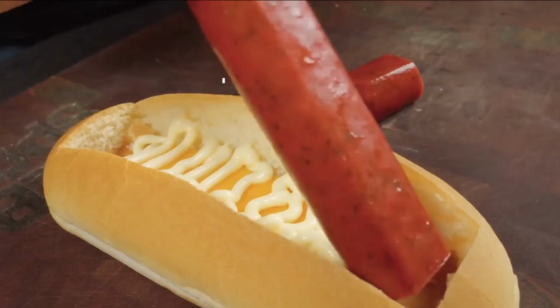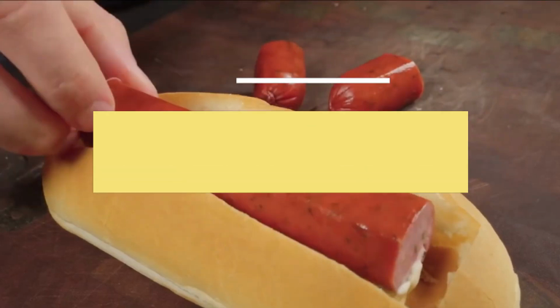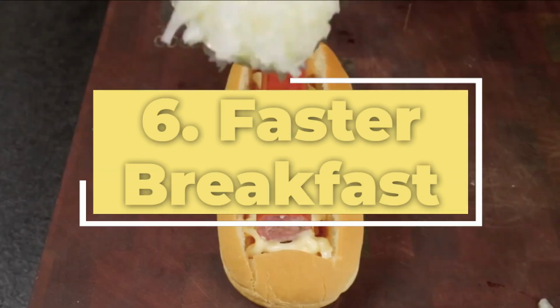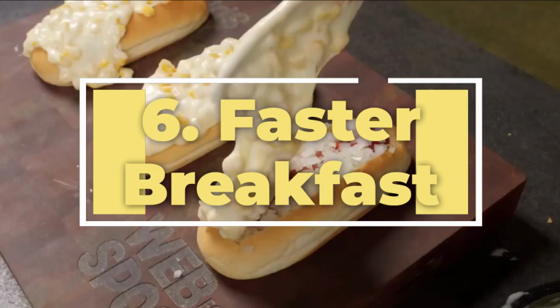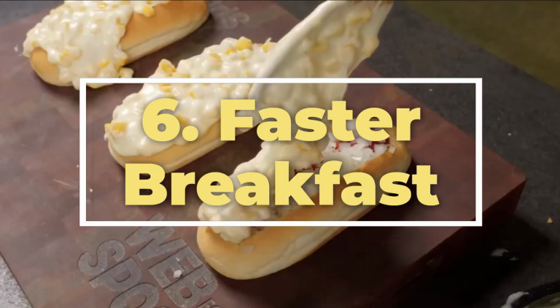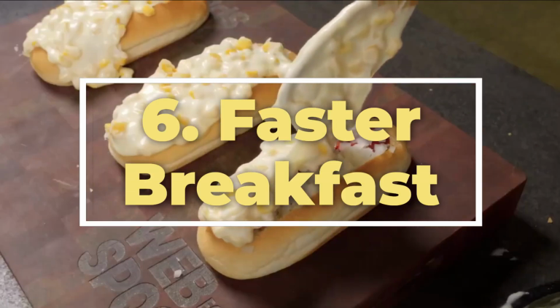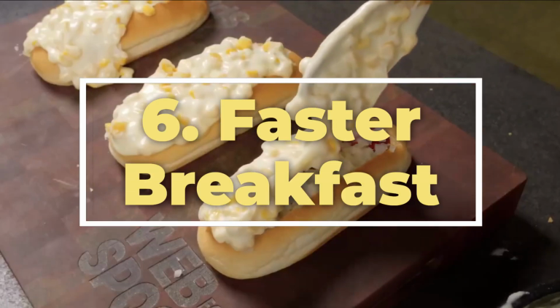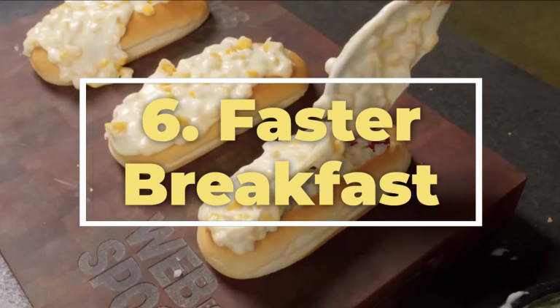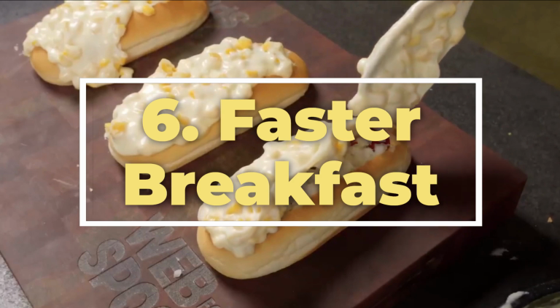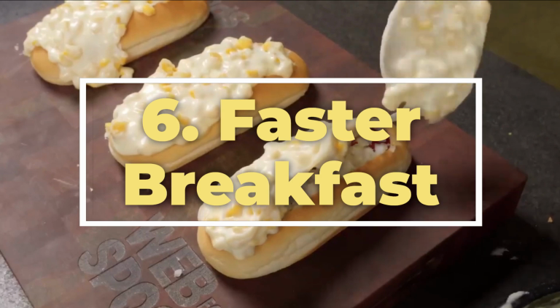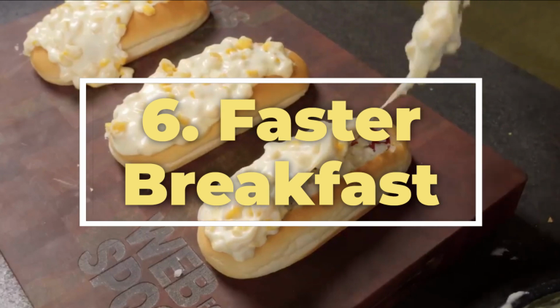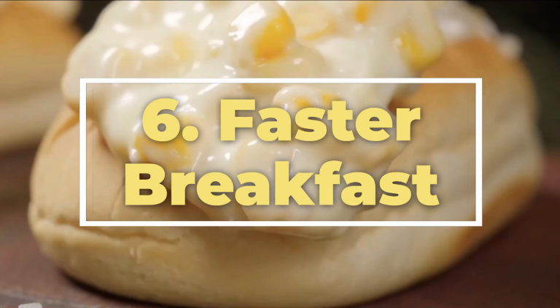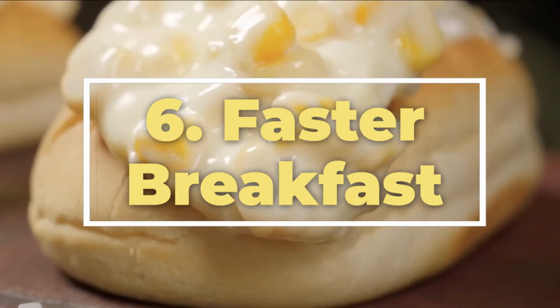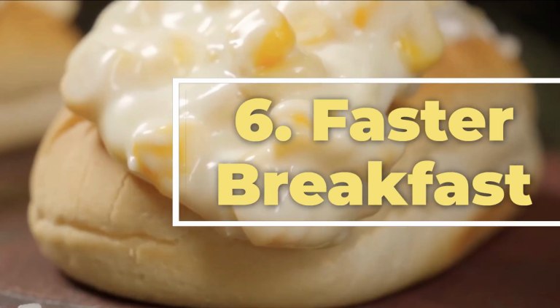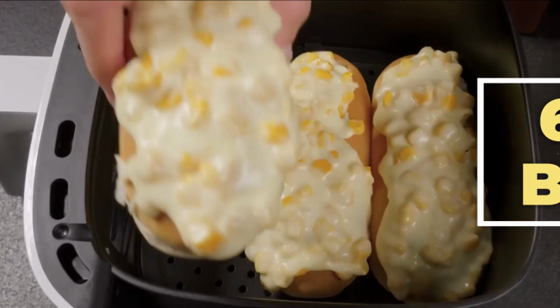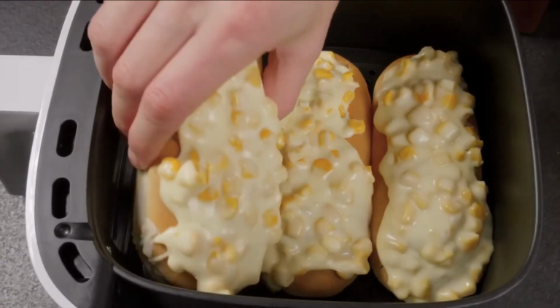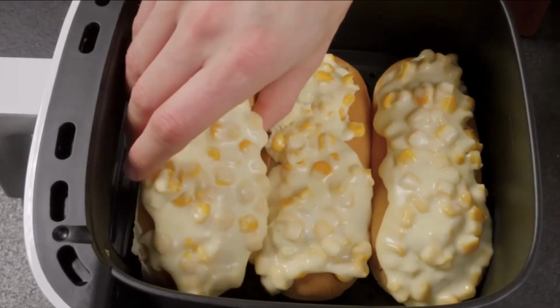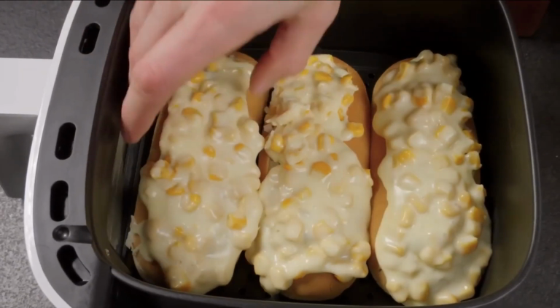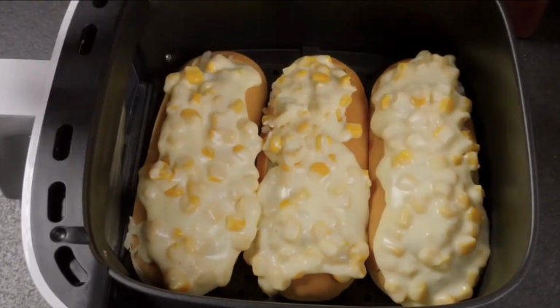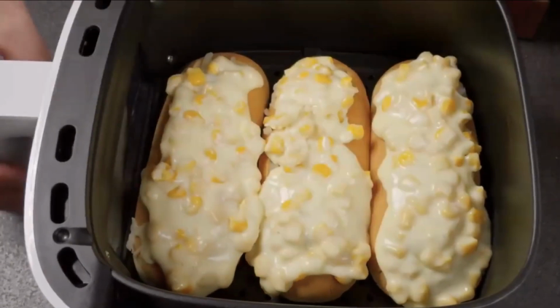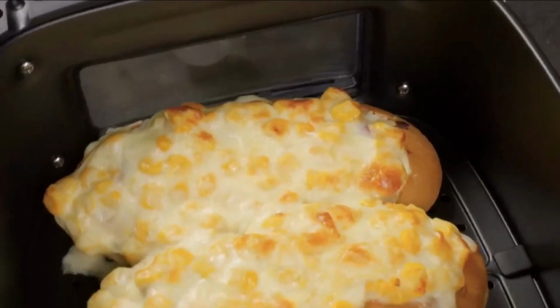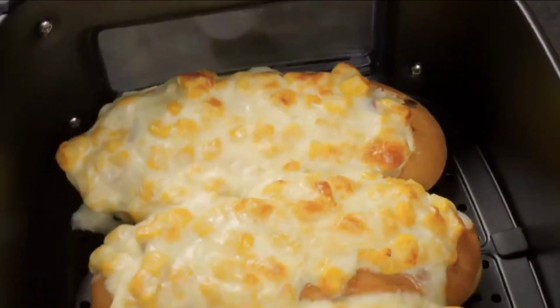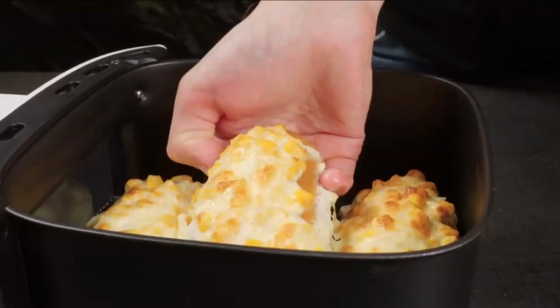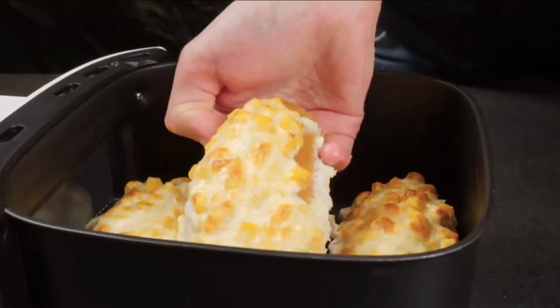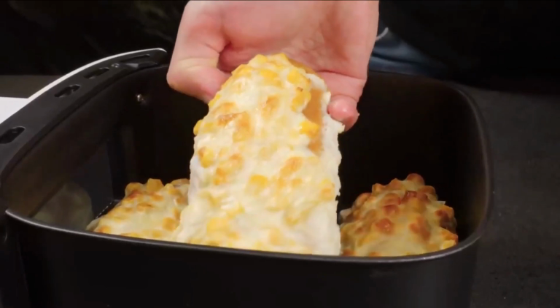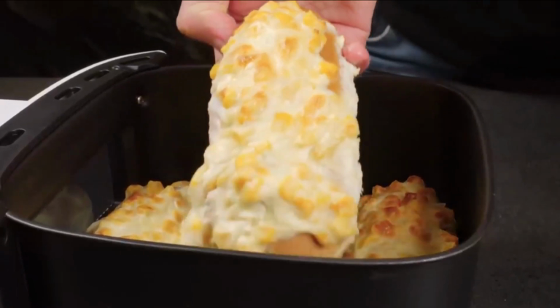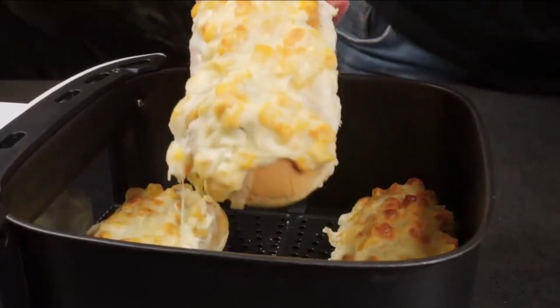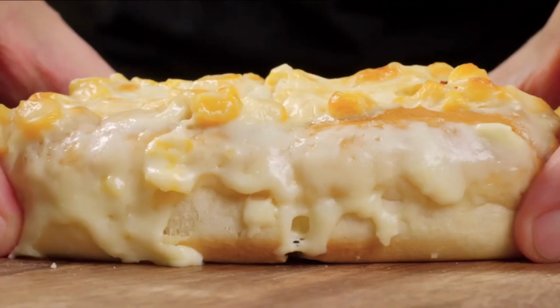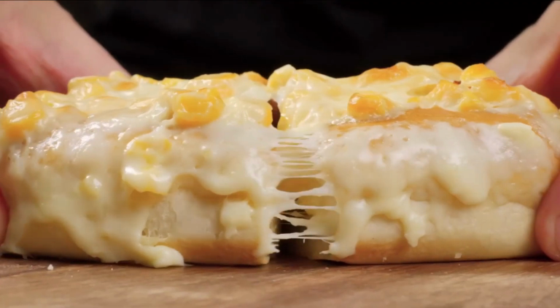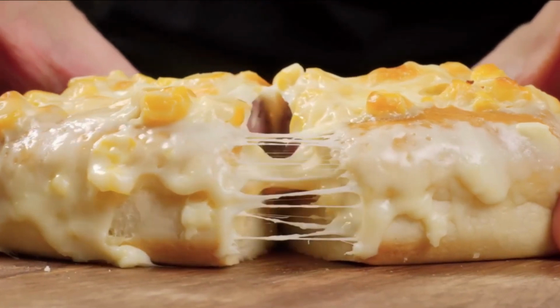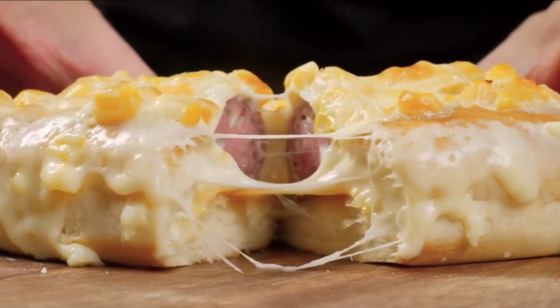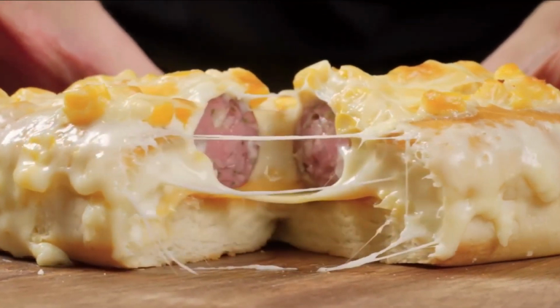6. Faster breakfast. Short on time in the morning? Use your air fryer for a quick breakfast fix. From reheating pastries to making breakfast sandwiches, the air fryer can expedite your morning routine.